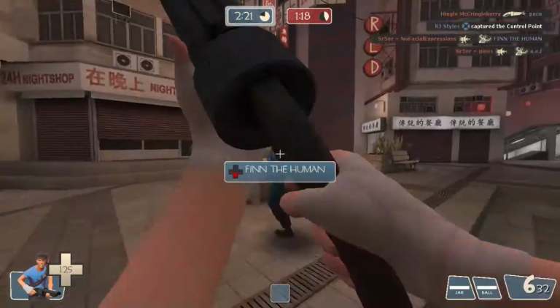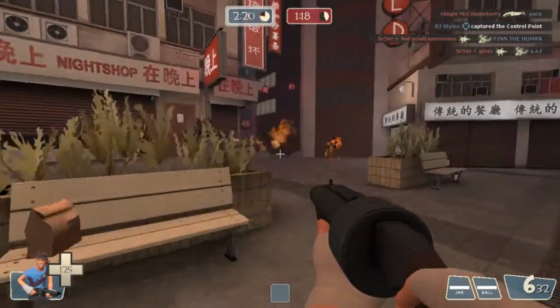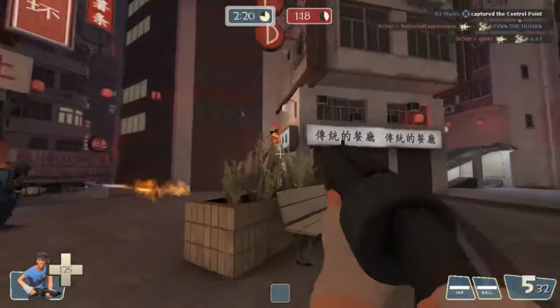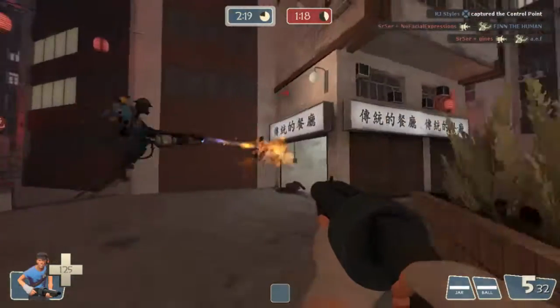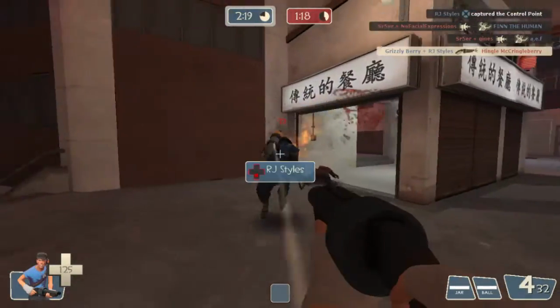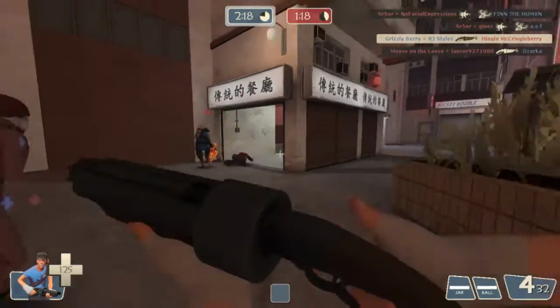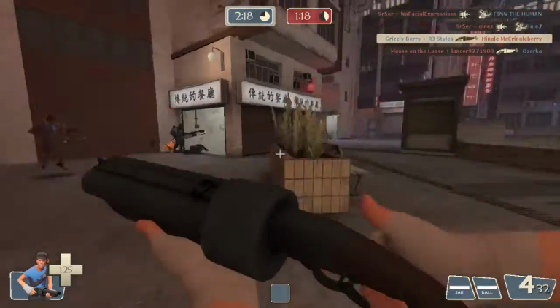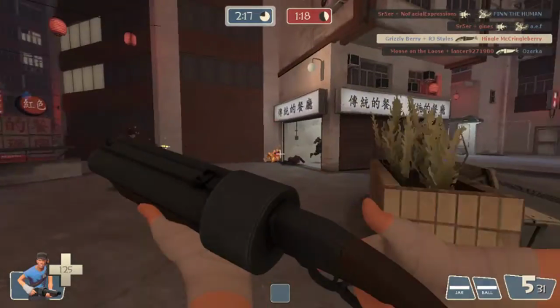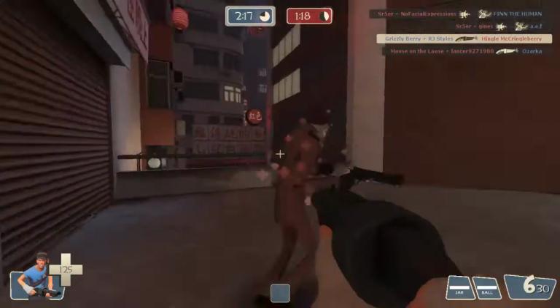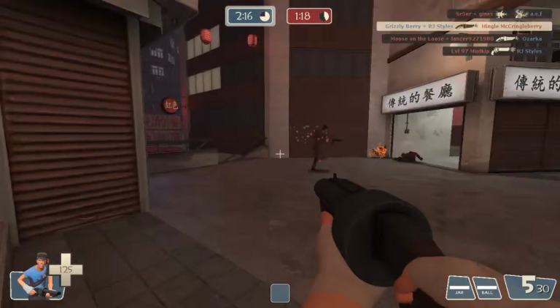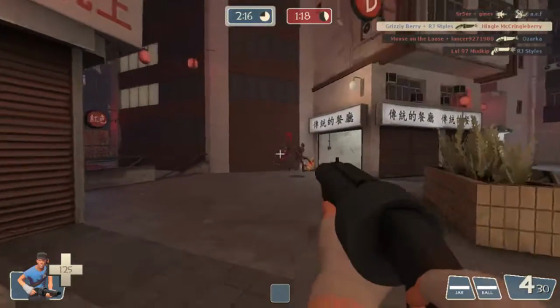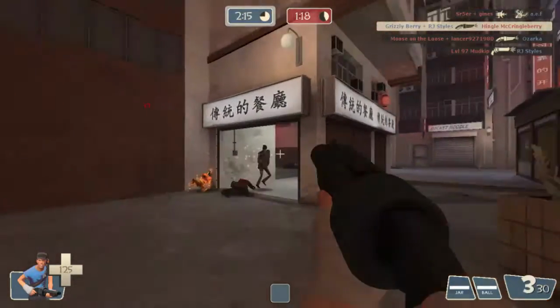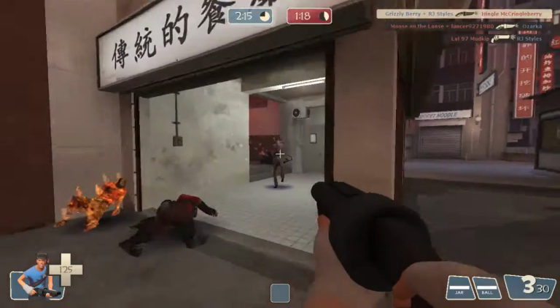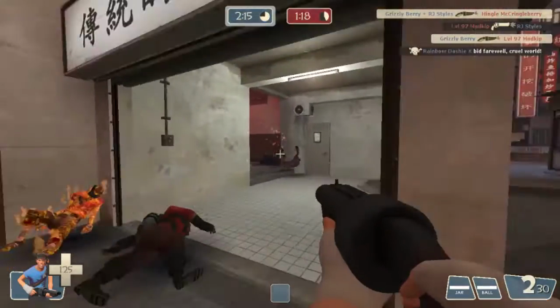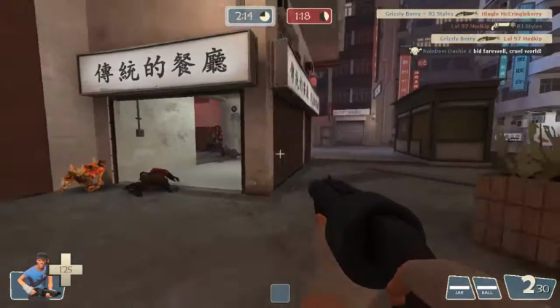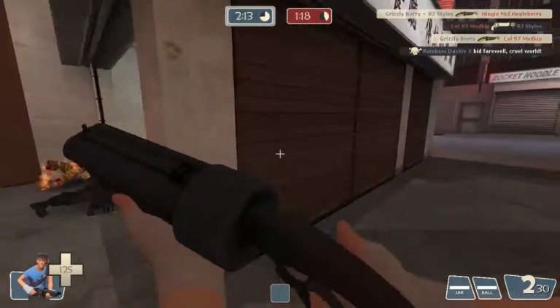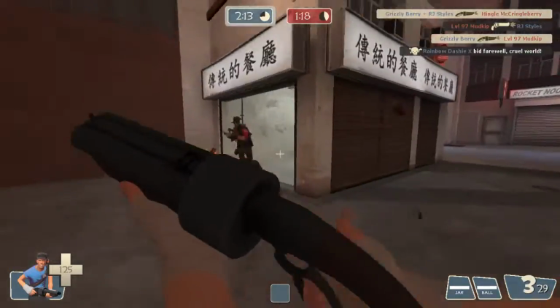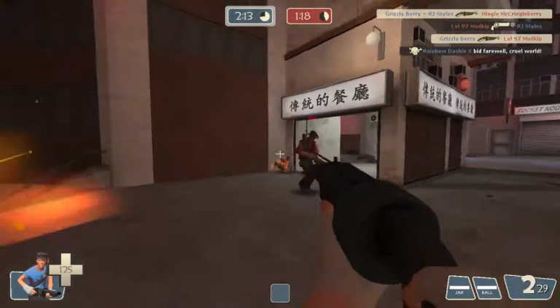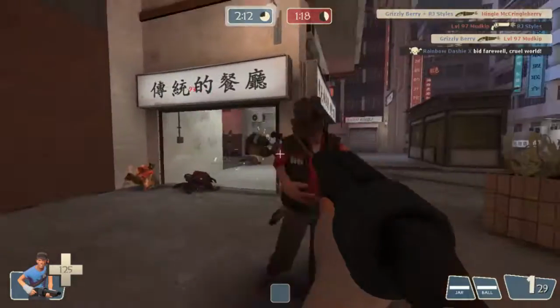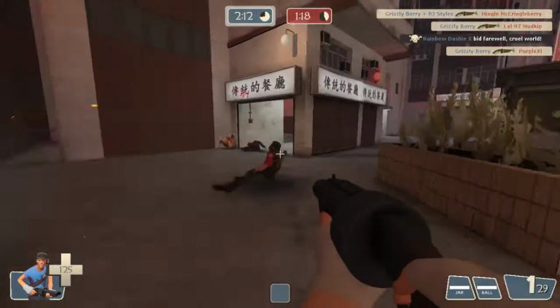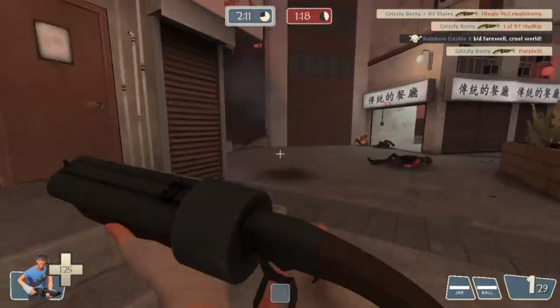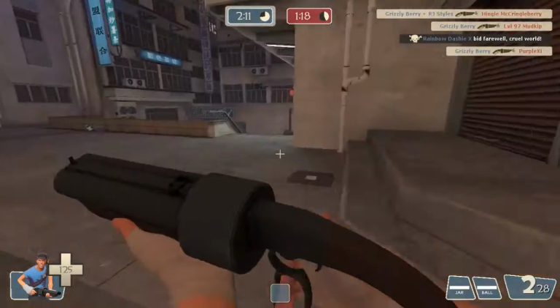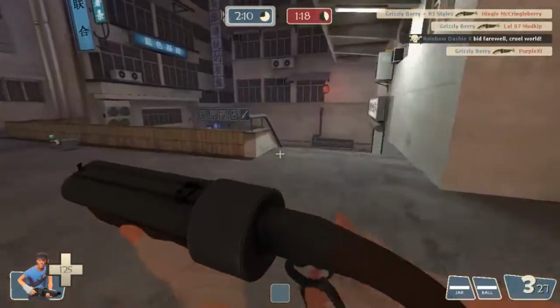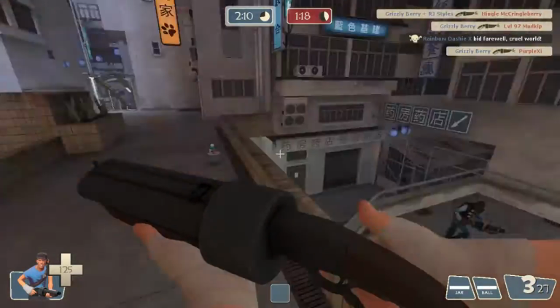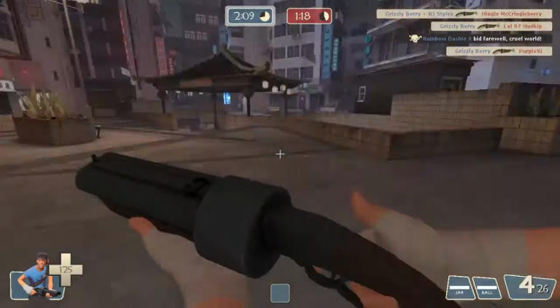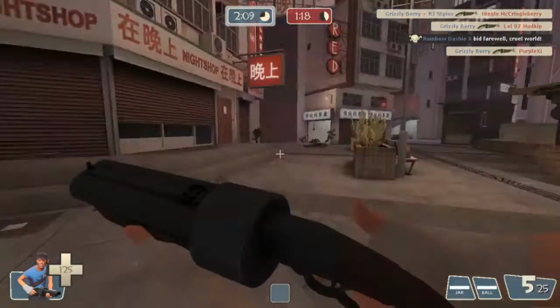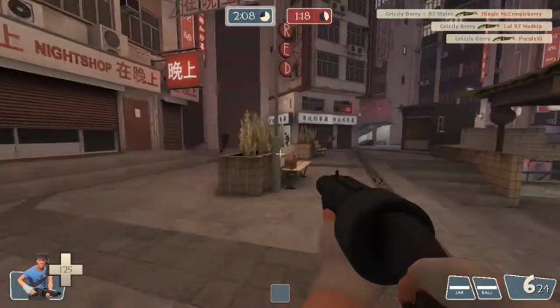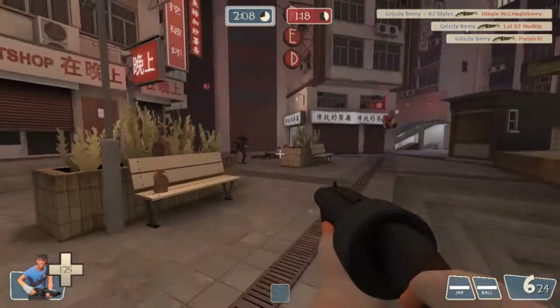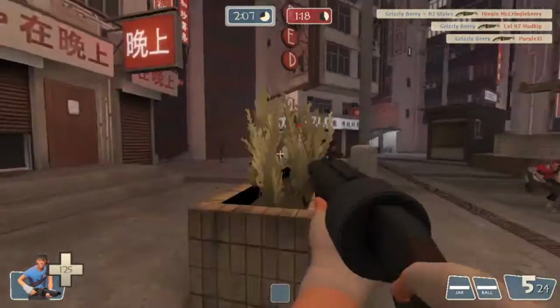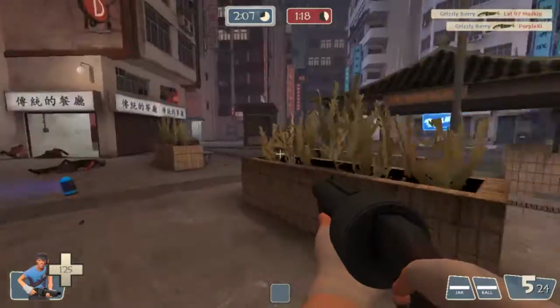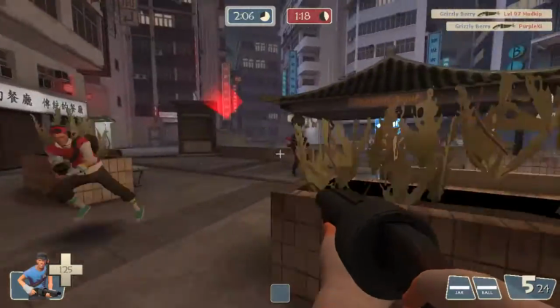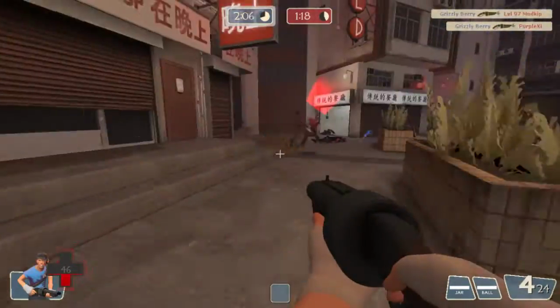When I spawned back in, my team hopped on the point and captured it. Right now I'm really just trying to hold off enemies and hopefully we can take the lead. A sniper pops out there, I hit him in two shots, and there's not a whole lot a sniper can do against a Scout in close range.